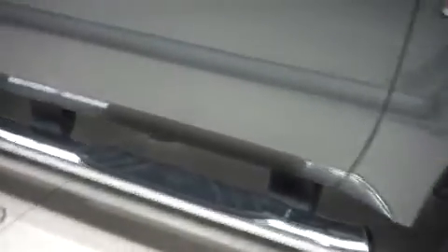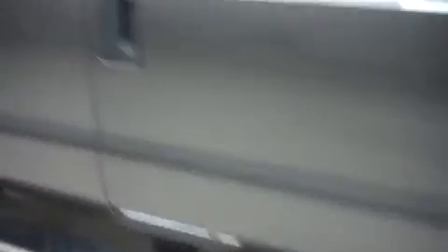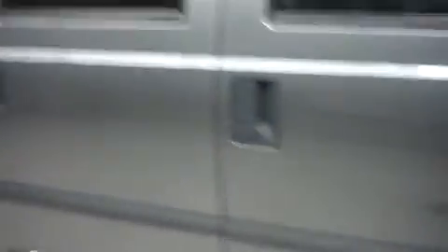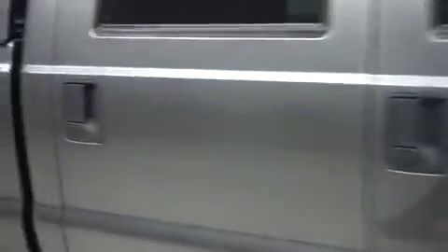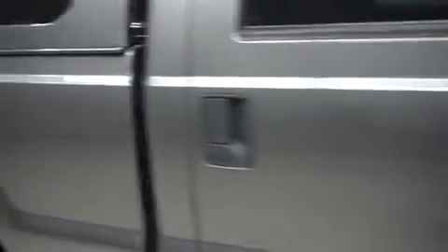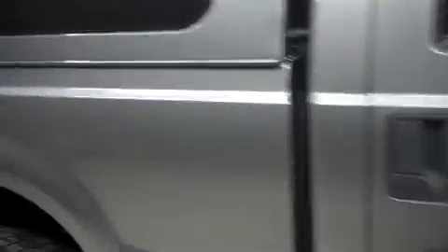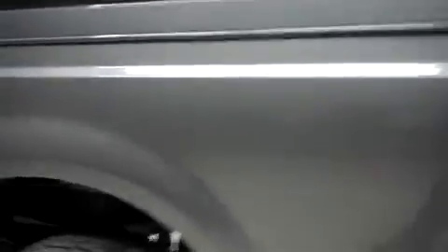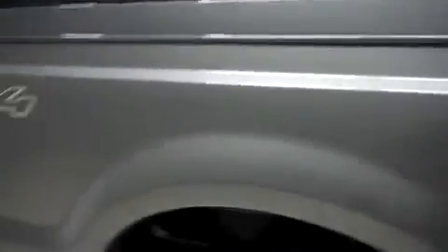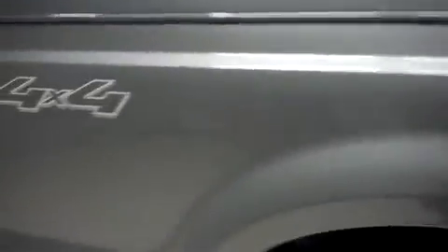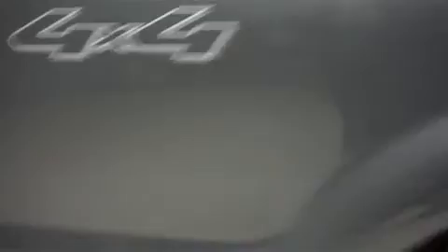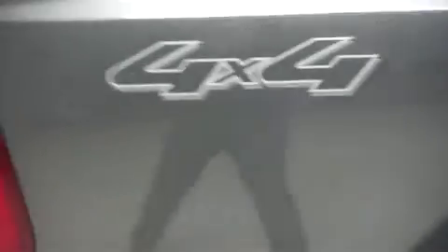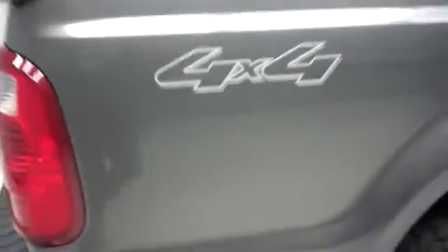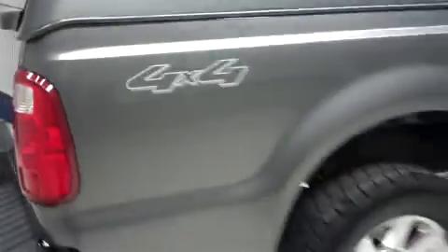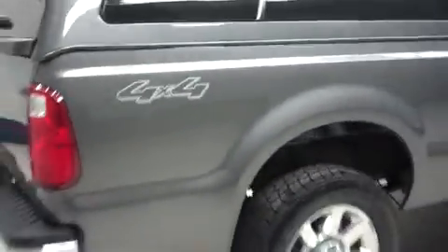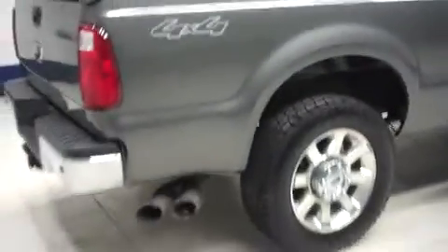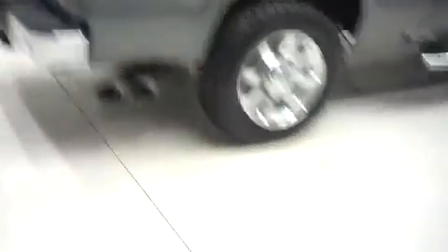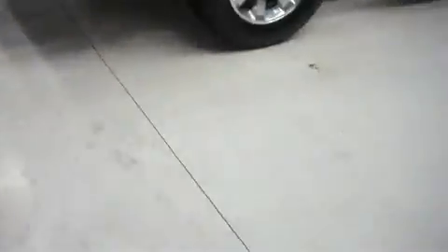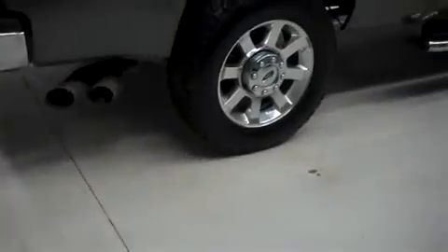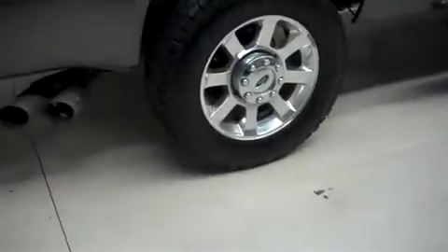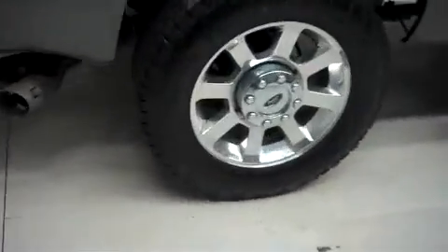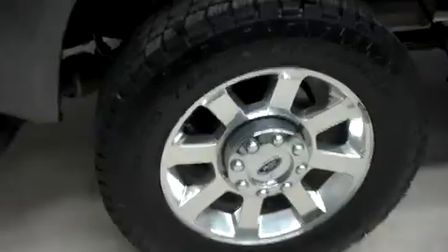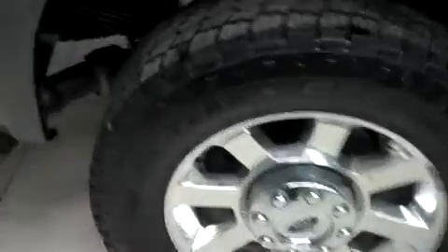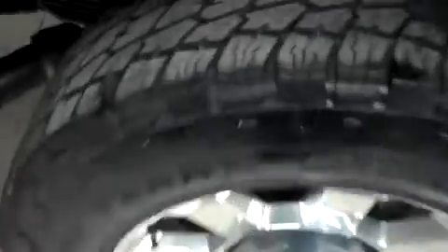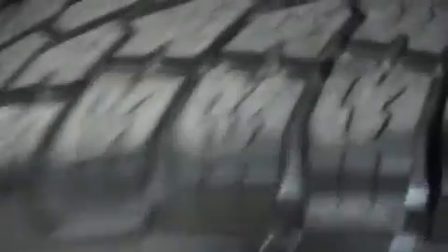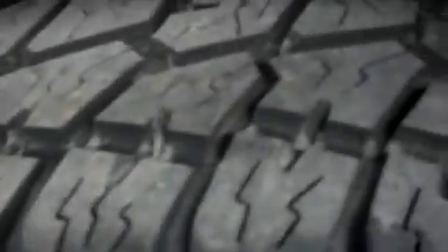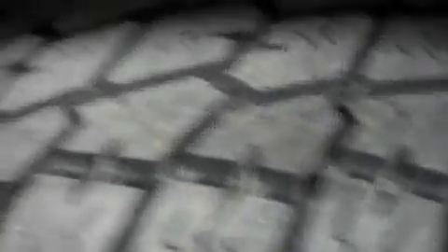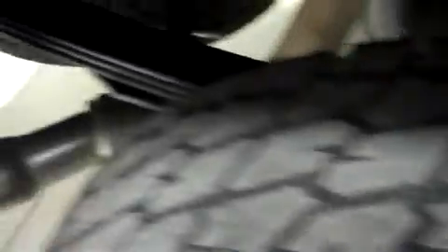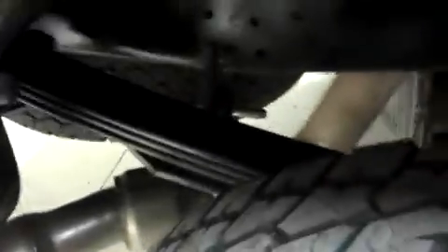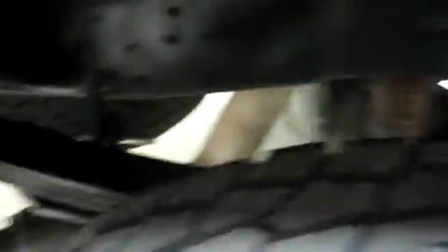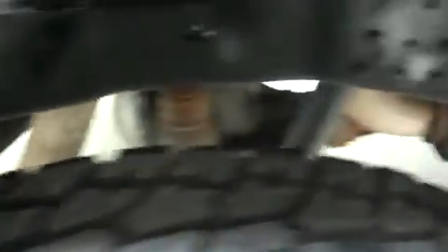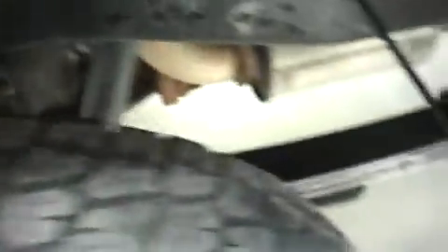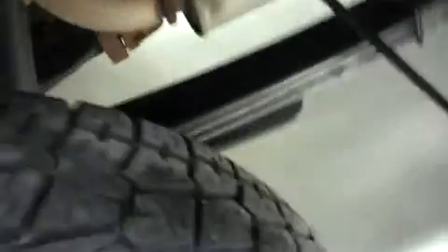Chrome side step bars, very clean doors and box side. I don't see any visible dents or dings — it's a very clean truck. Rear wheels and tires are just as good a shape, like new, with a very clean underbody and frame.